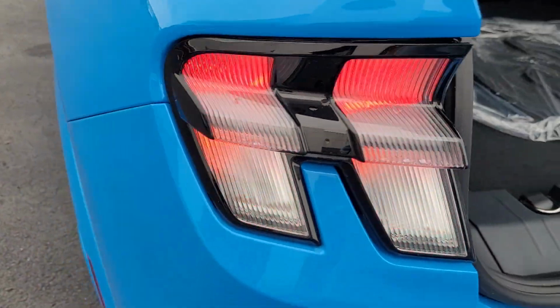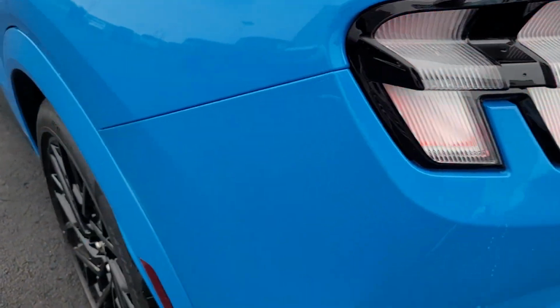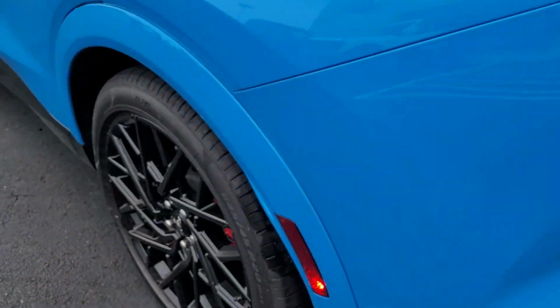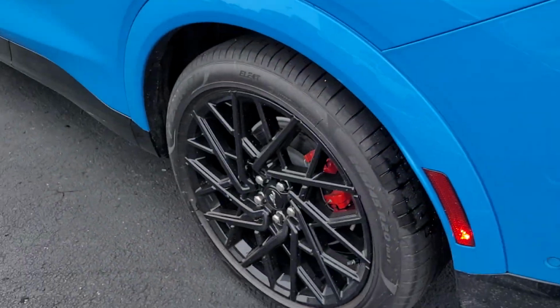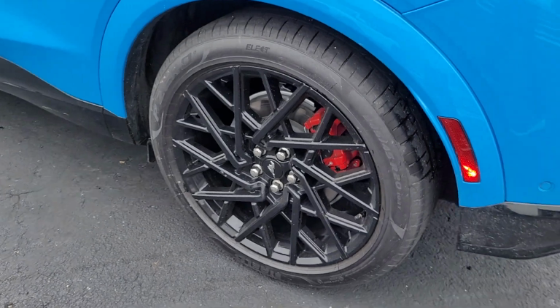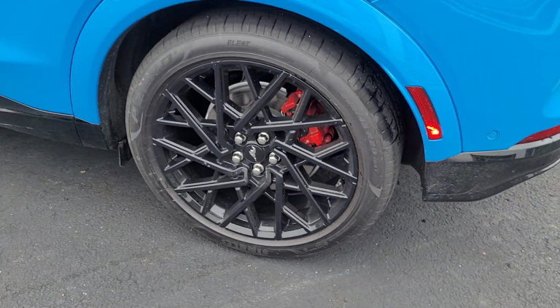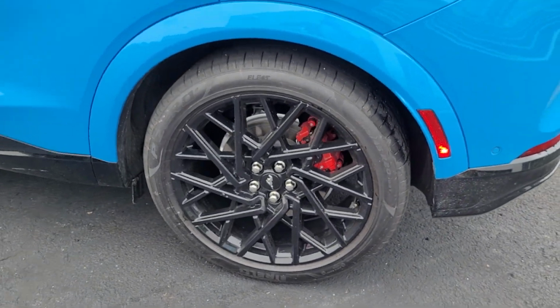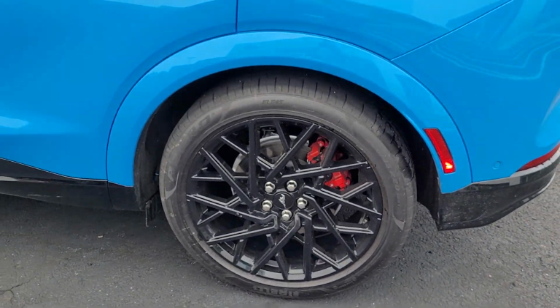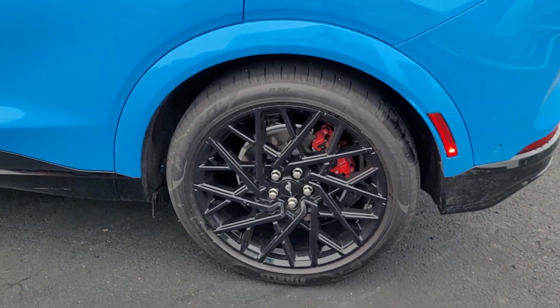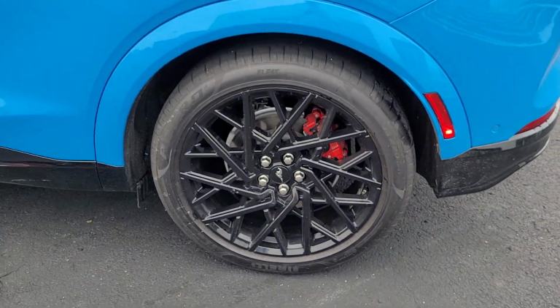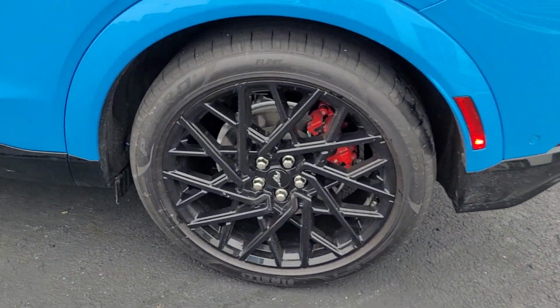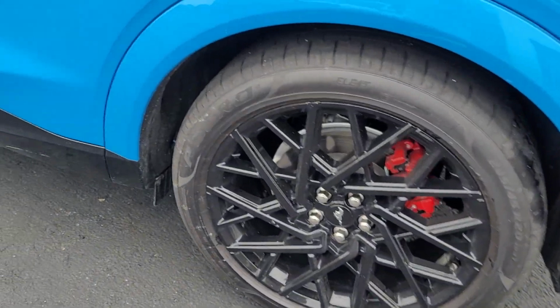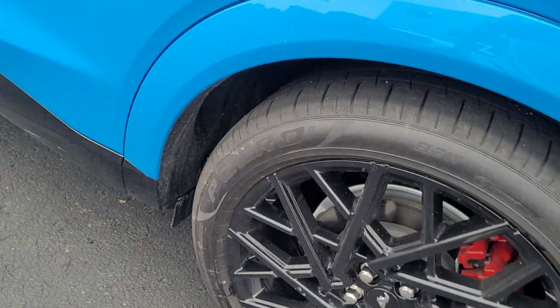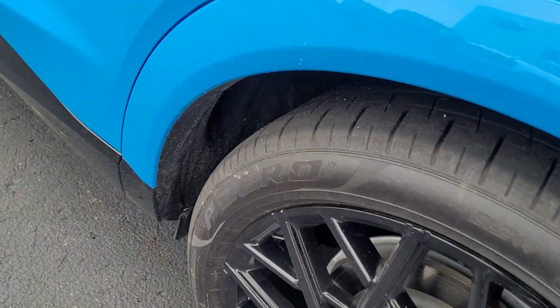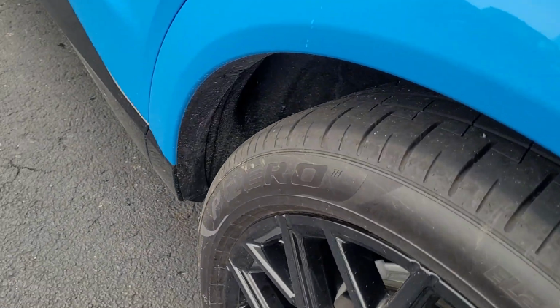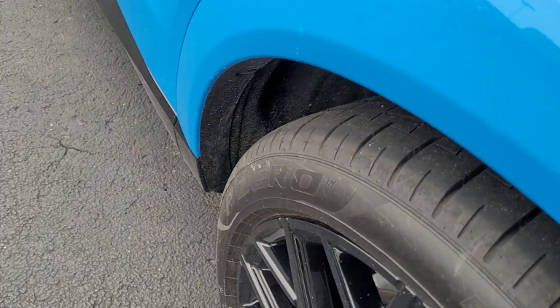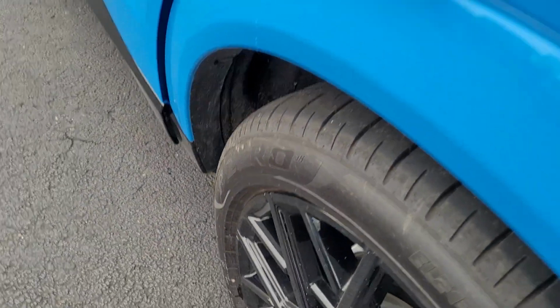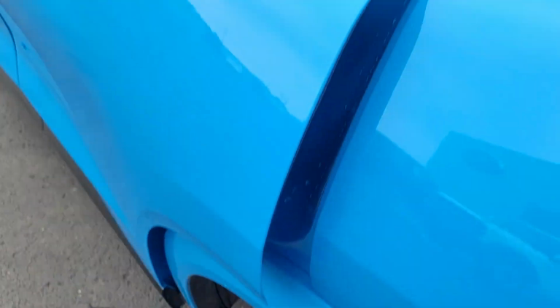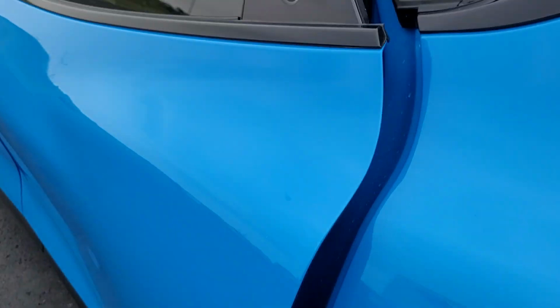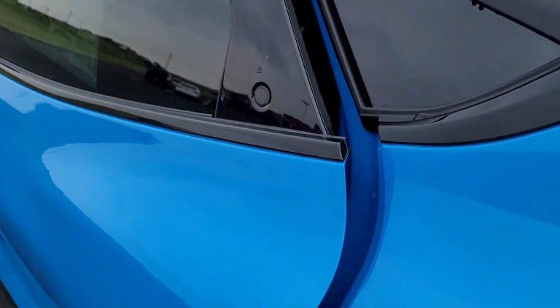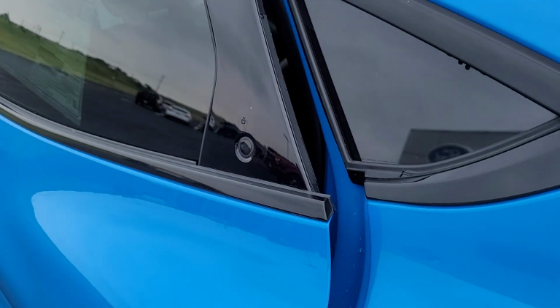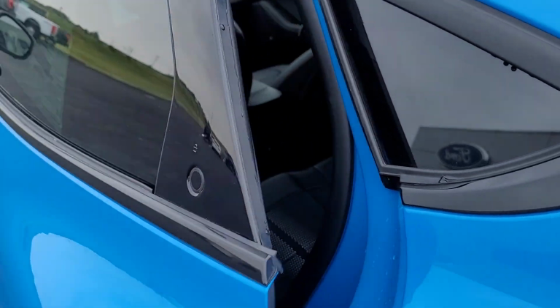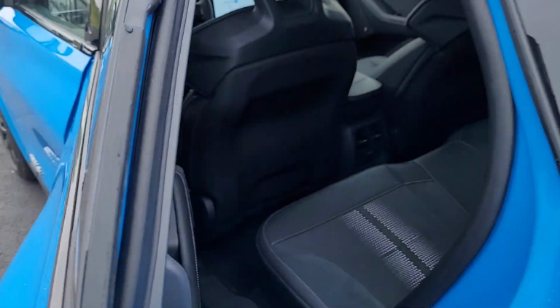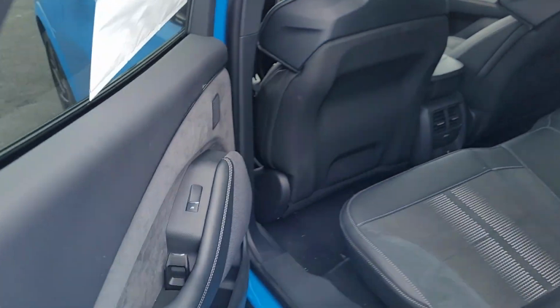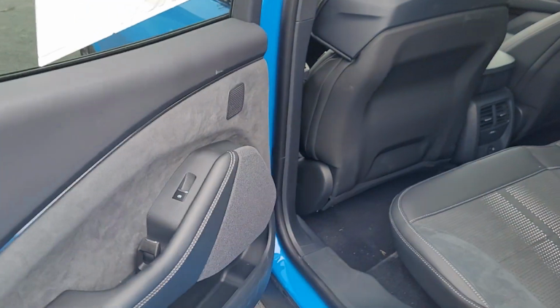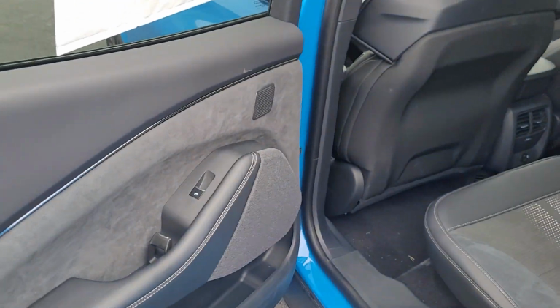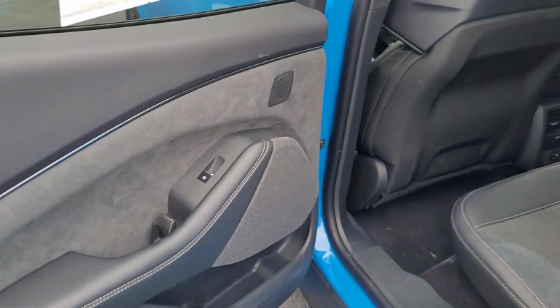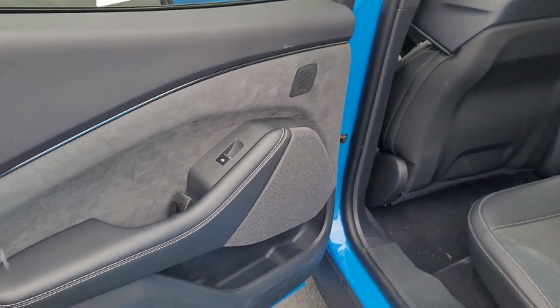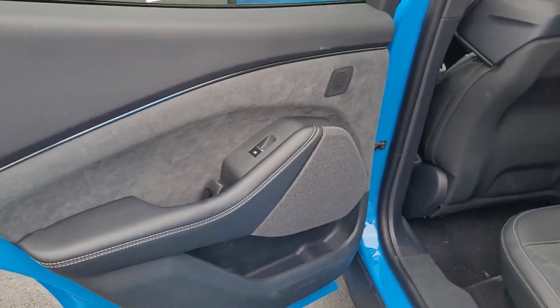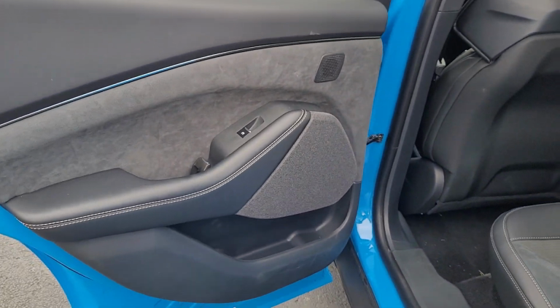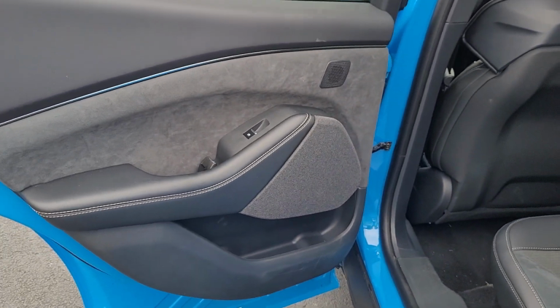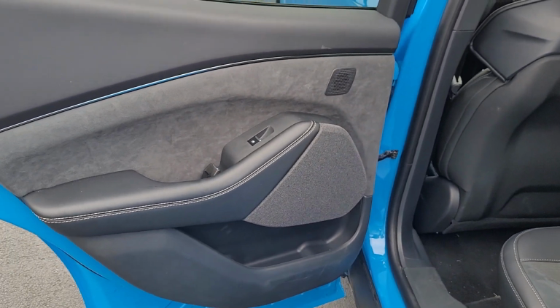Feel a new sense of freedom in this inspired Mustang Mach-E. Treat yourself to a test drive today. Our staff will toss you the keys and give you an outstanding customer experience.